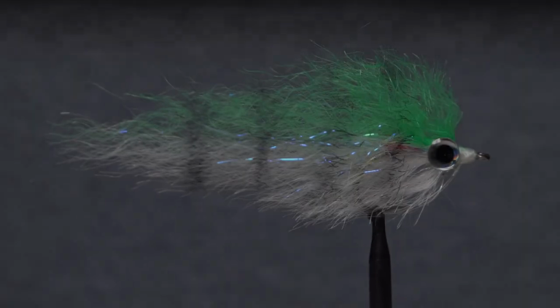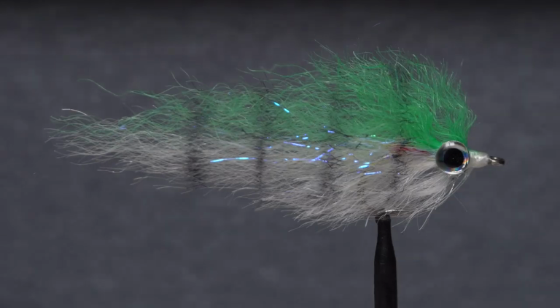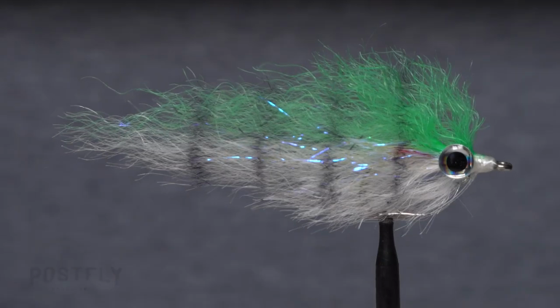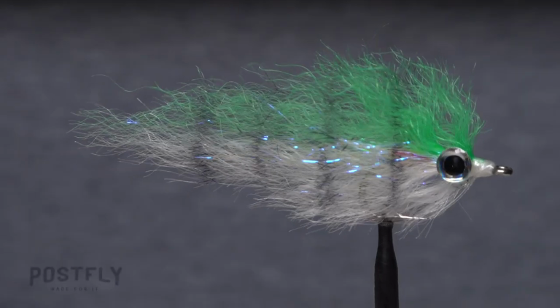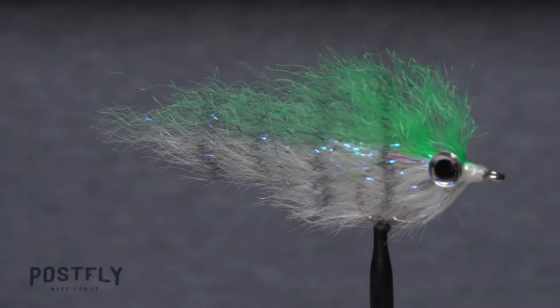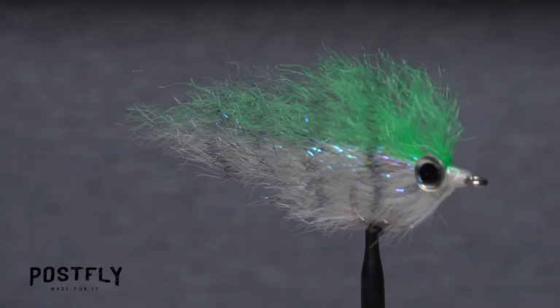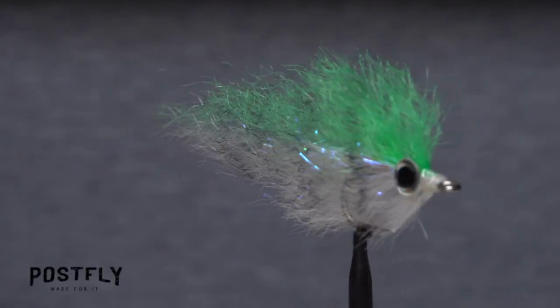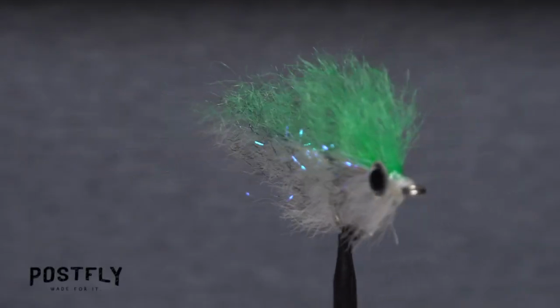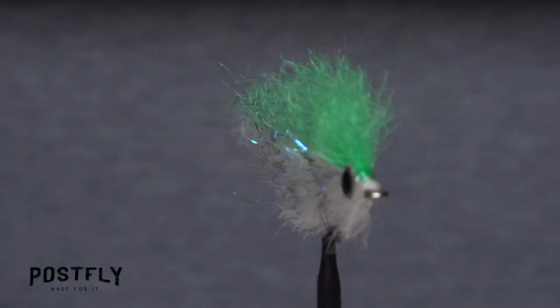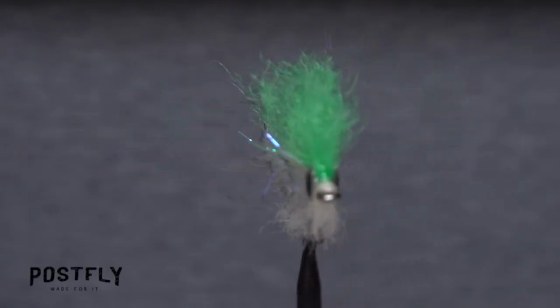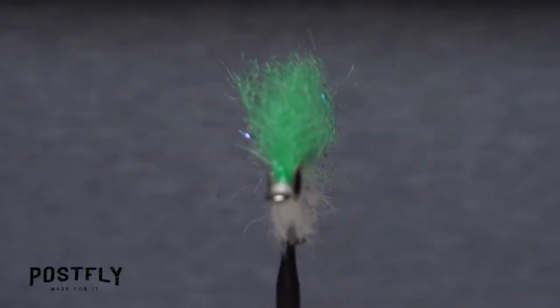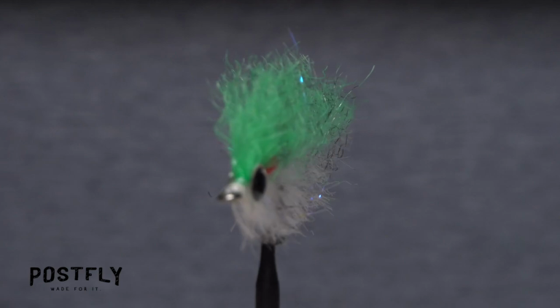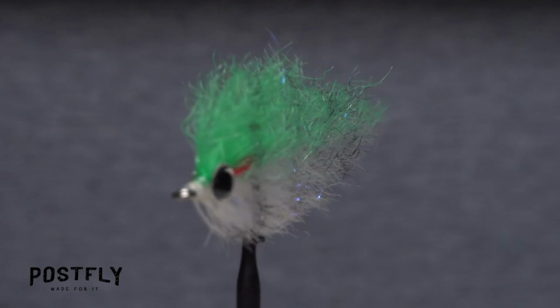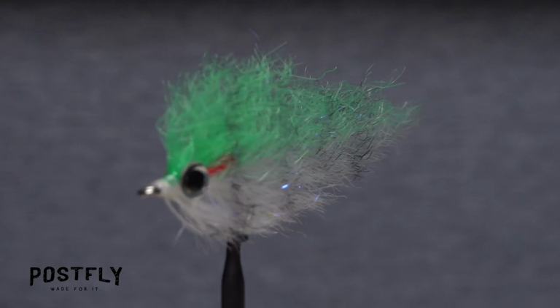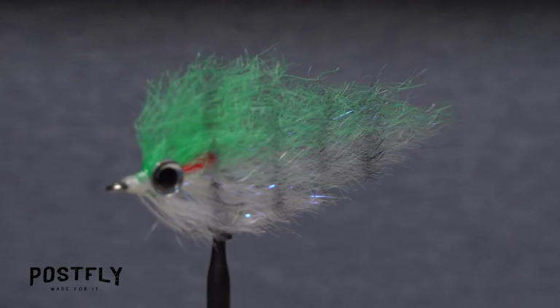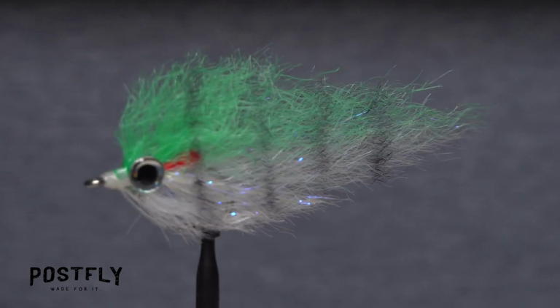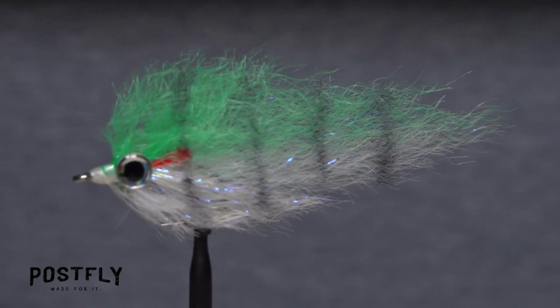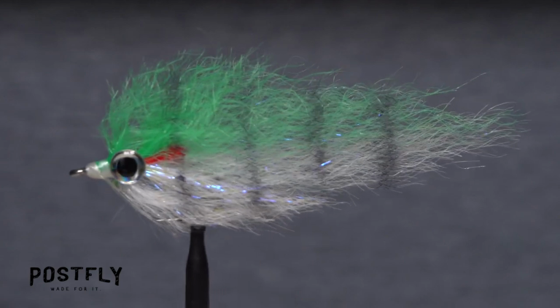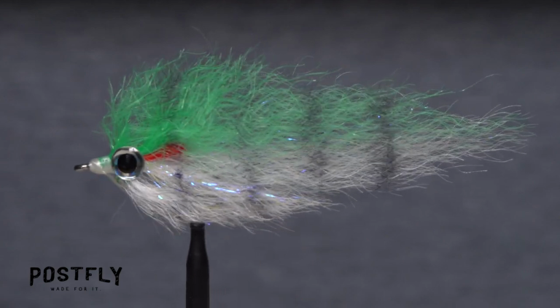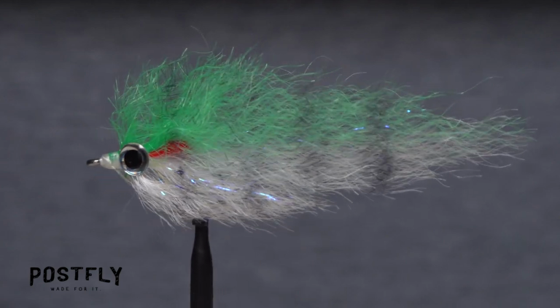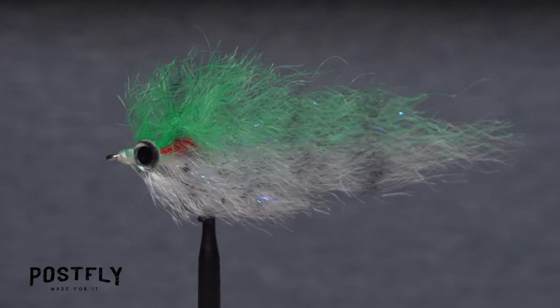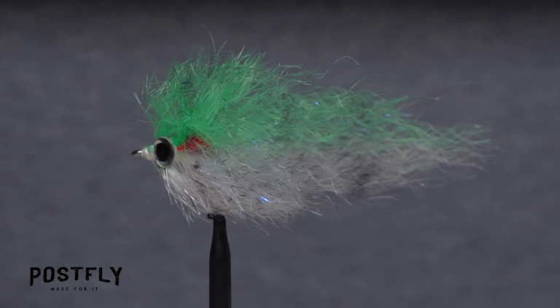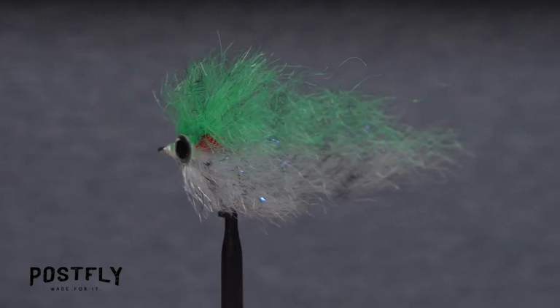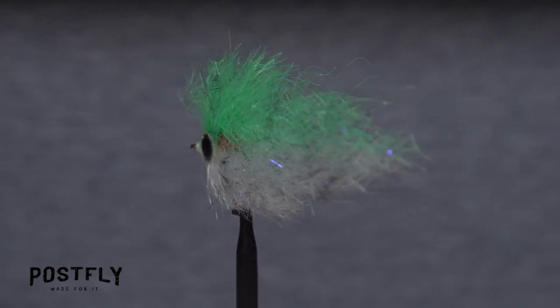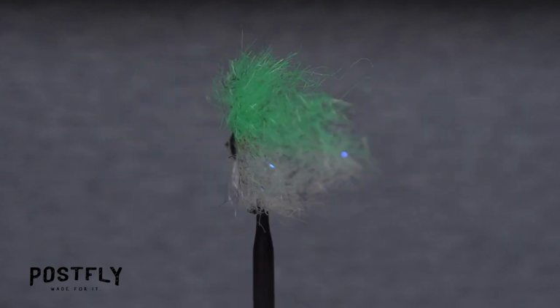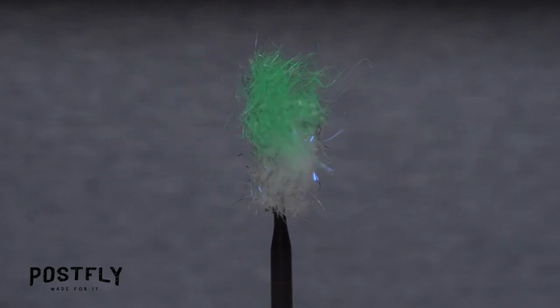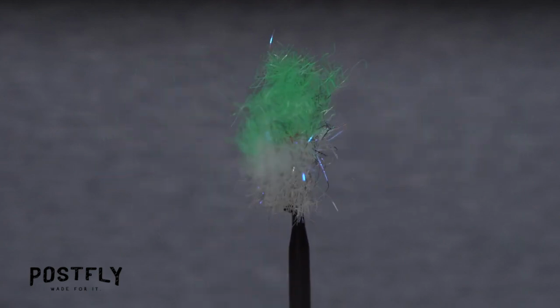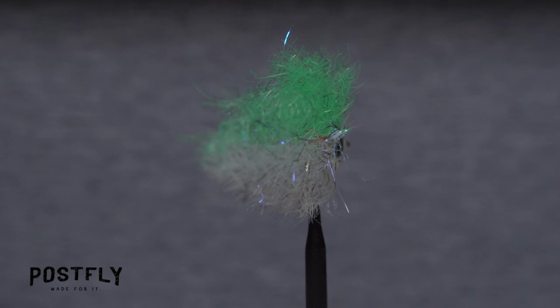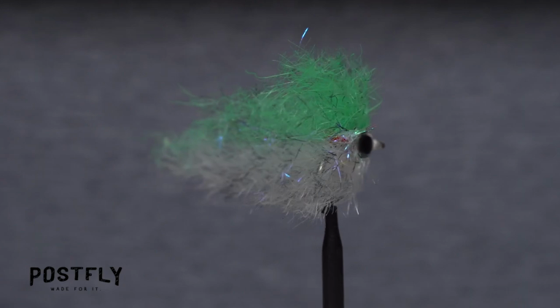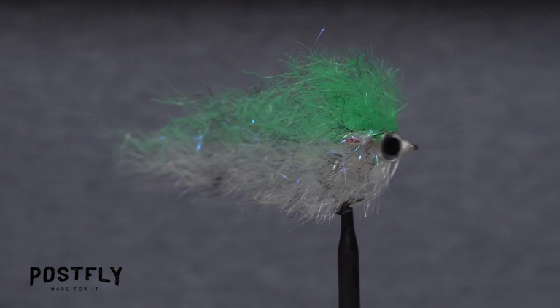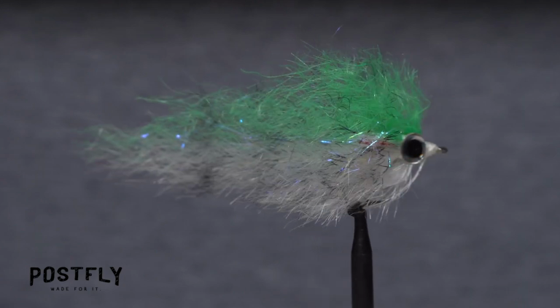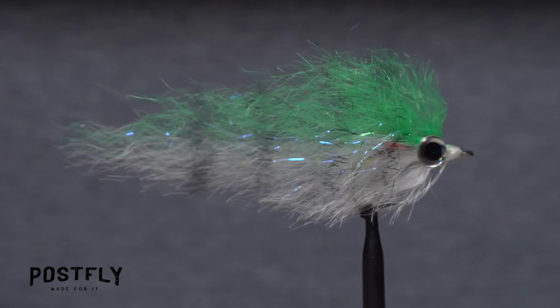The Ghost is a baitfish pattern that gives the illusion of size. It looks big in profile without a whole lot of material, and it sheds water easily, so it casts quite well.